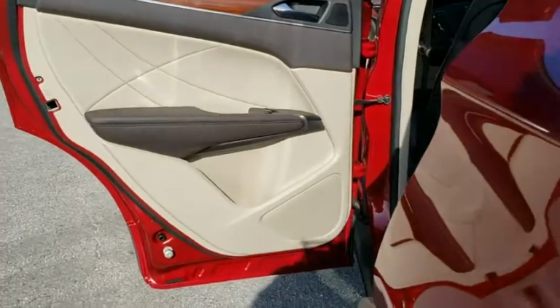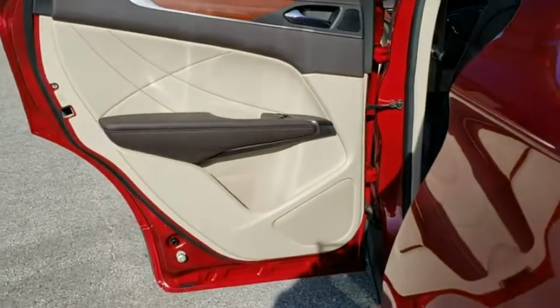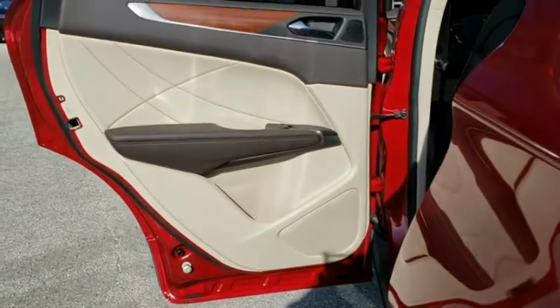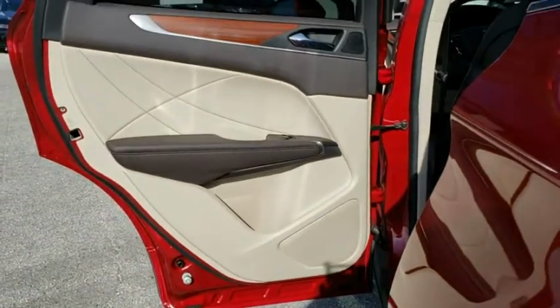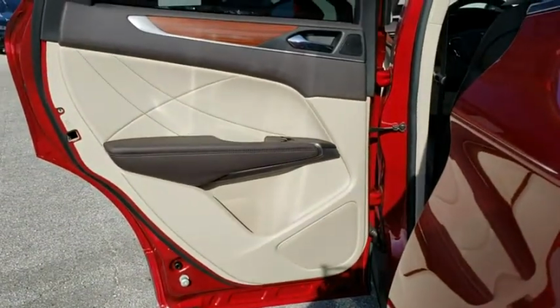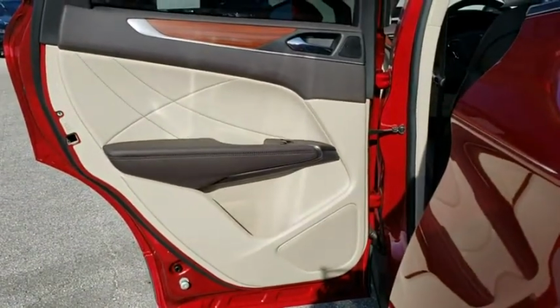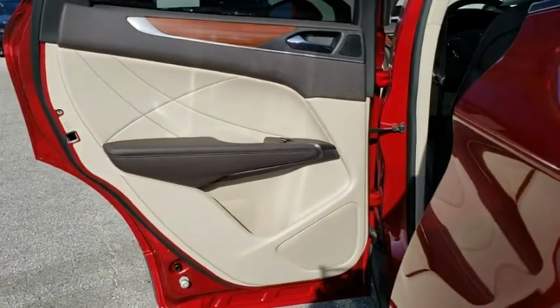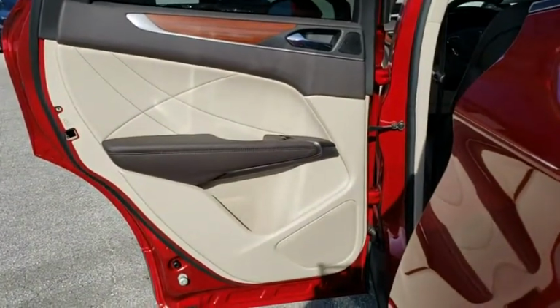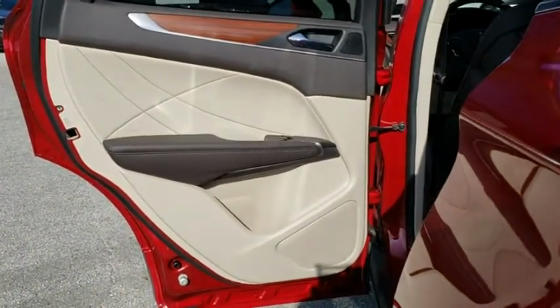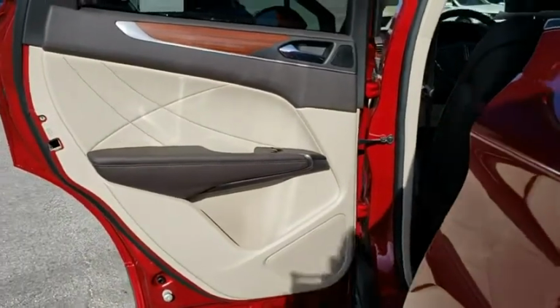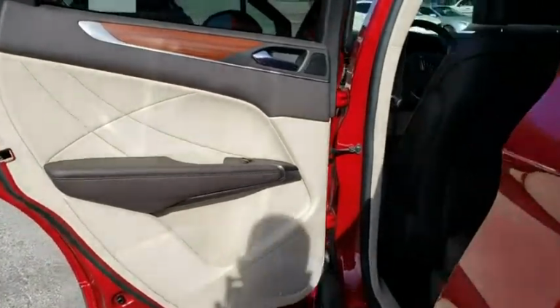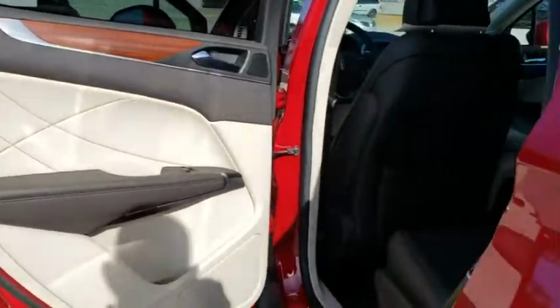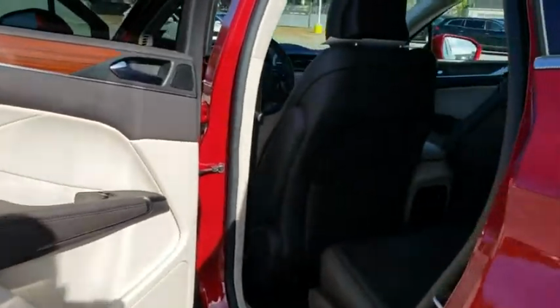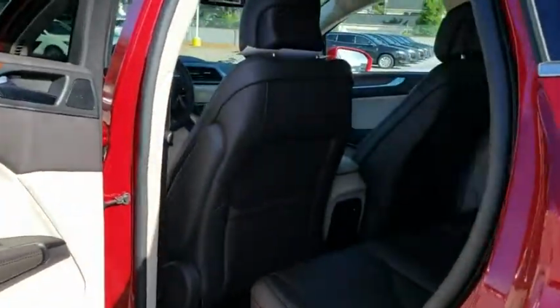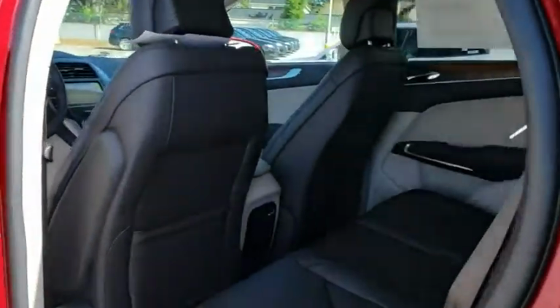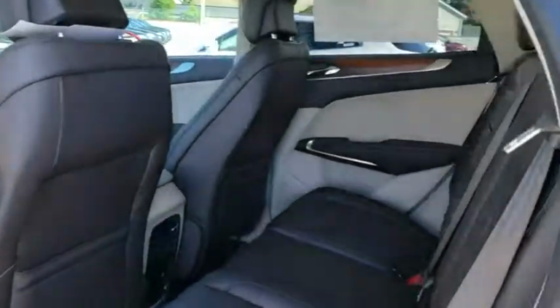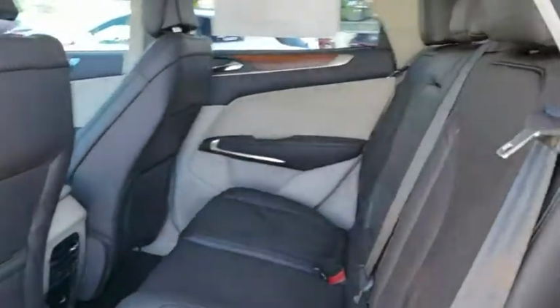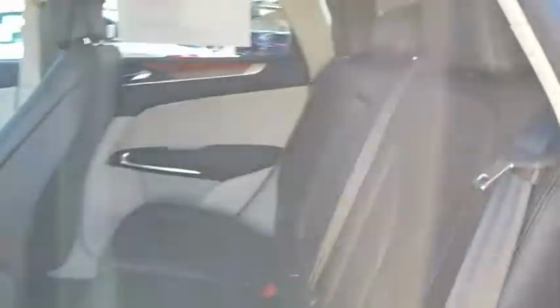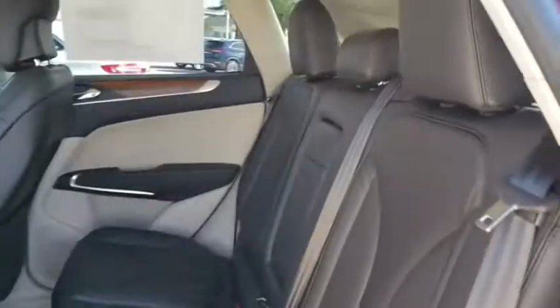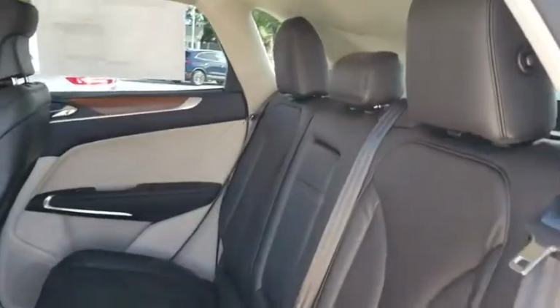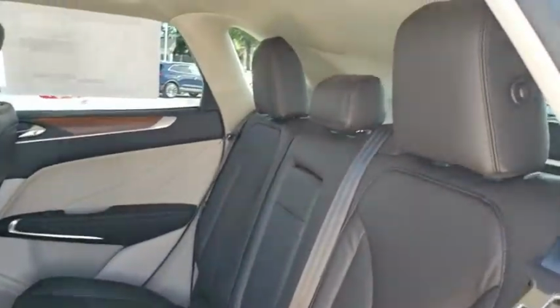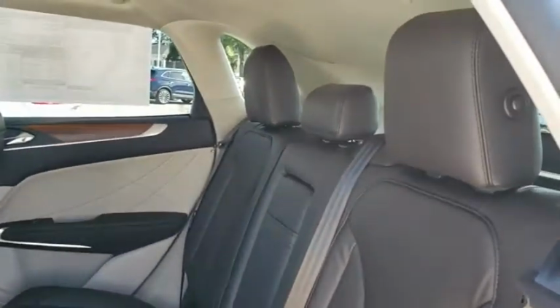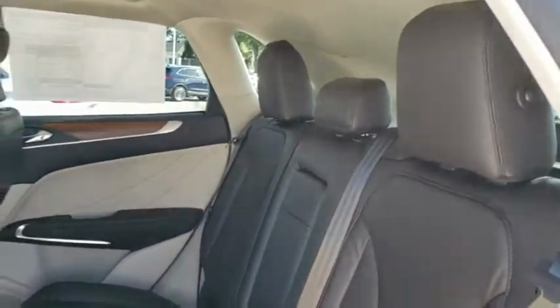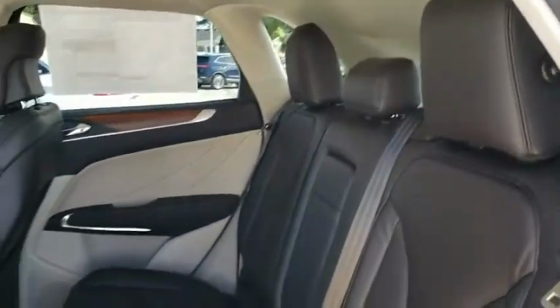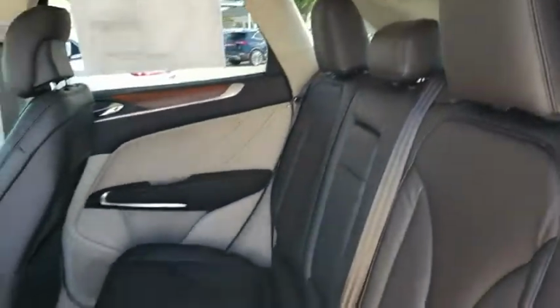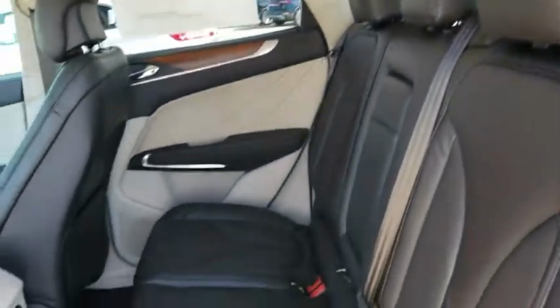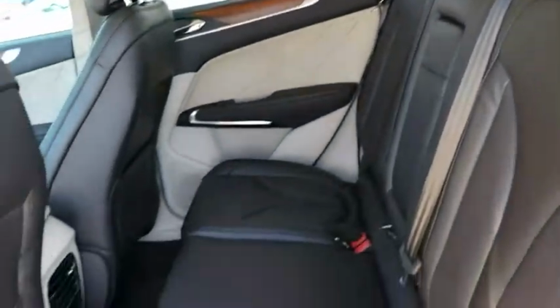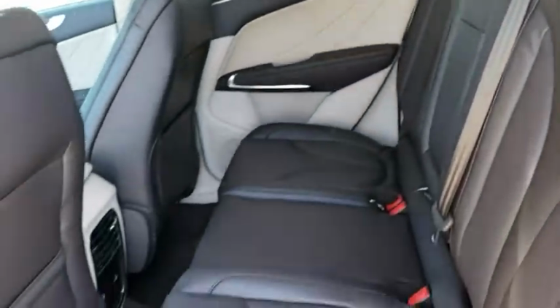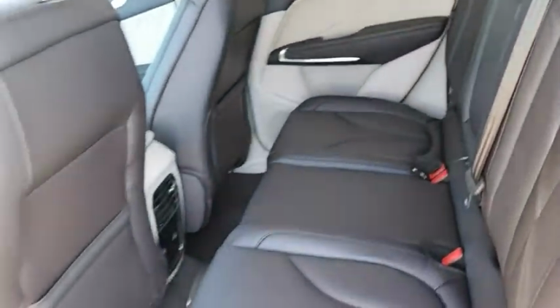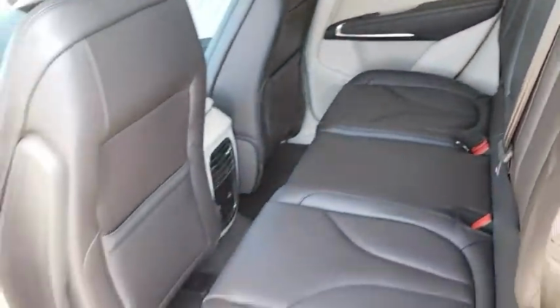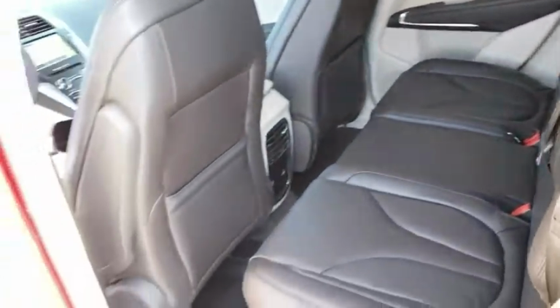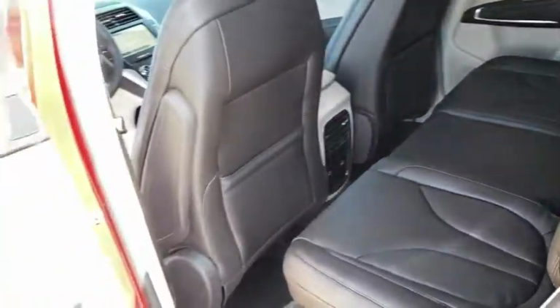Aluminum wheels, auto dimming rear view mirror, keyless start, floor mats, four wheel disc brakes, cruise control. Your new ride is just a phone call away.